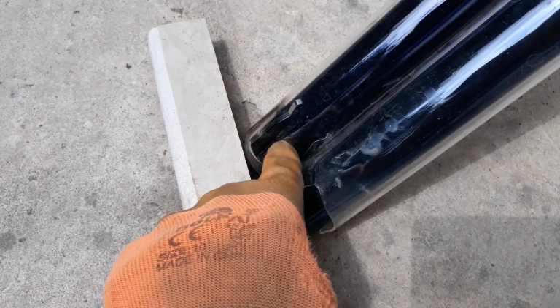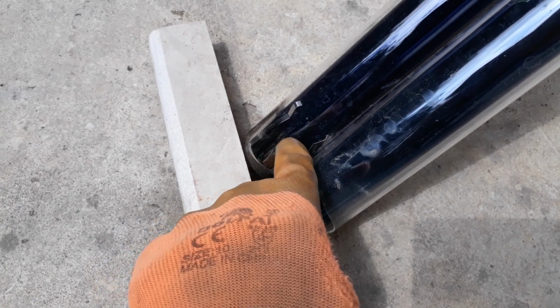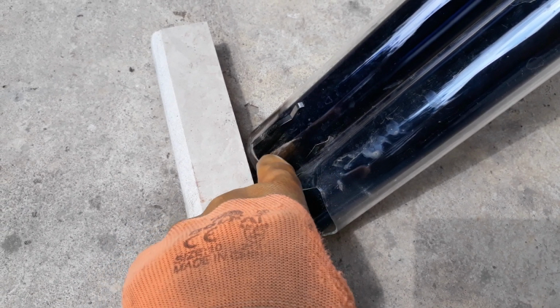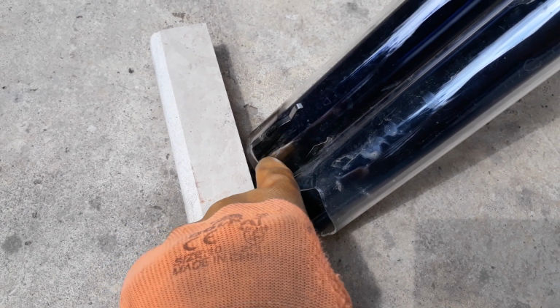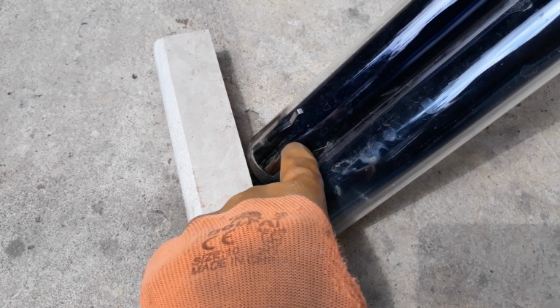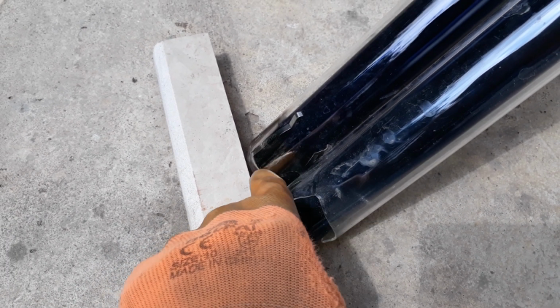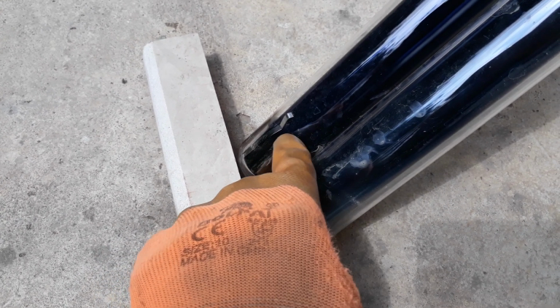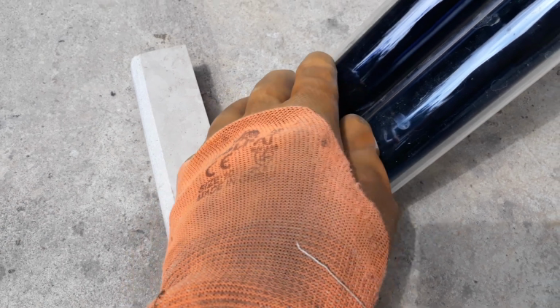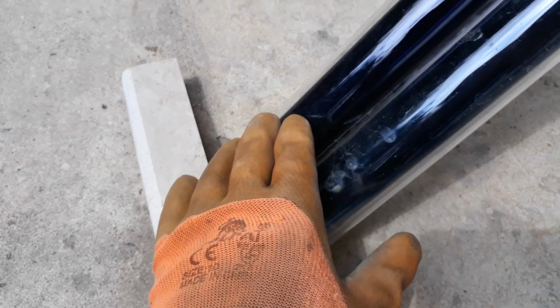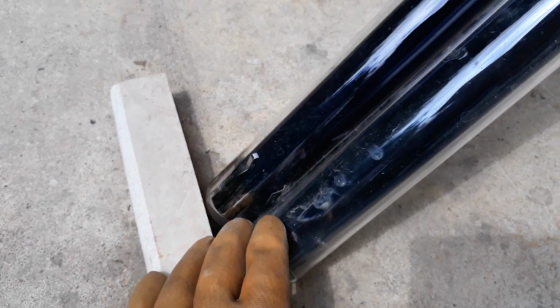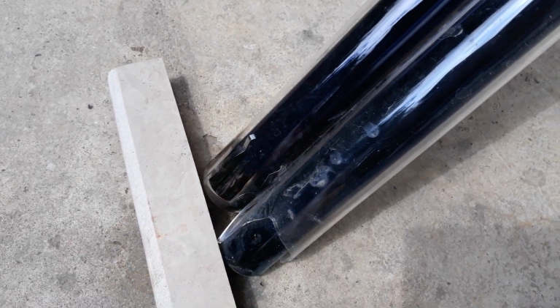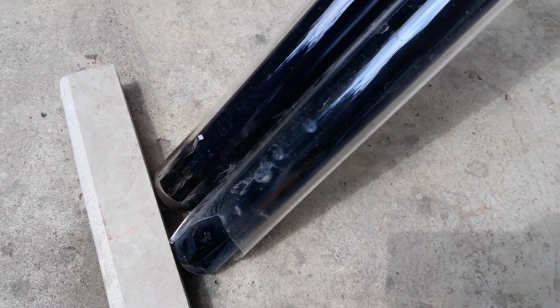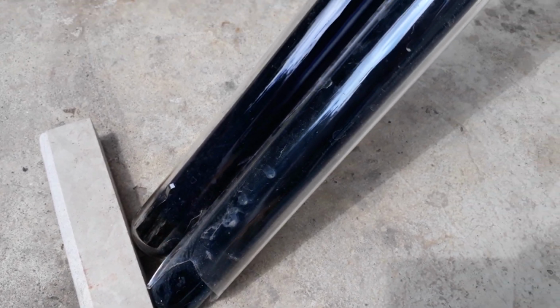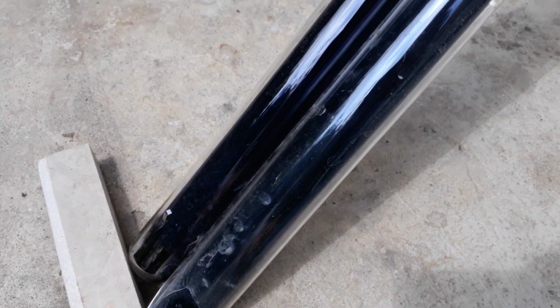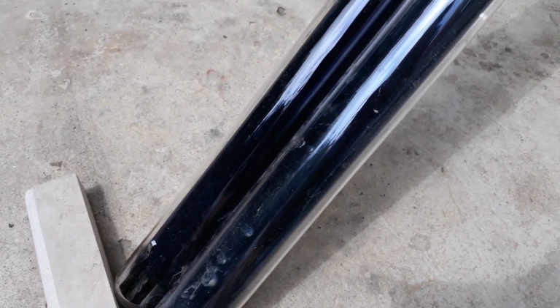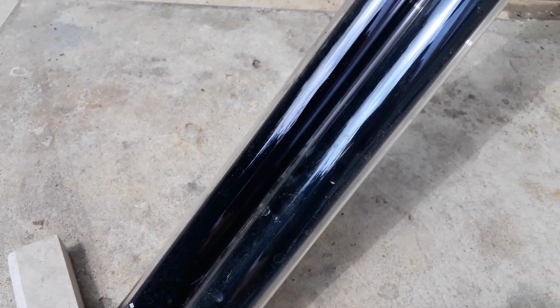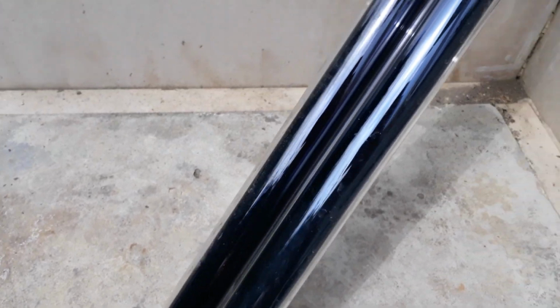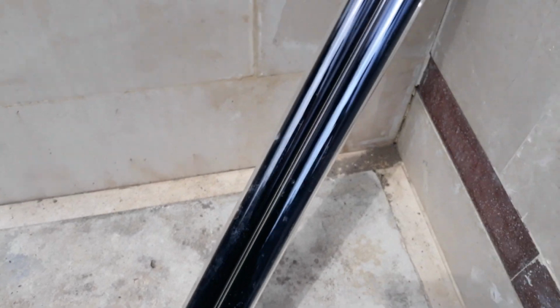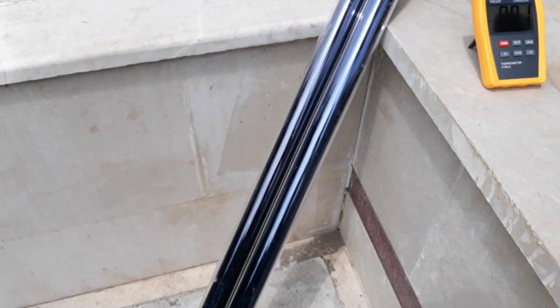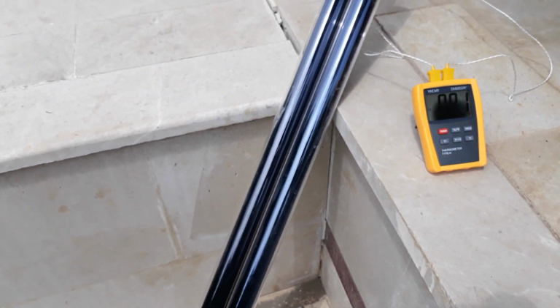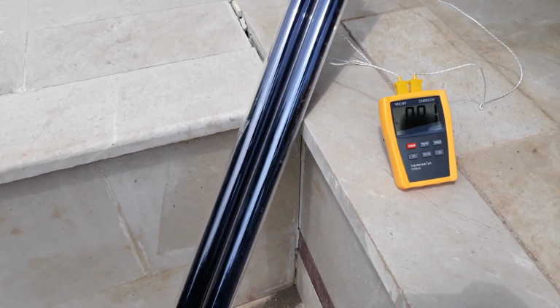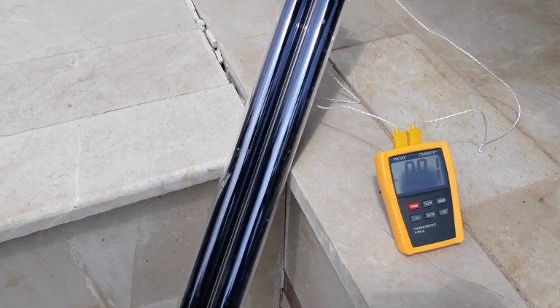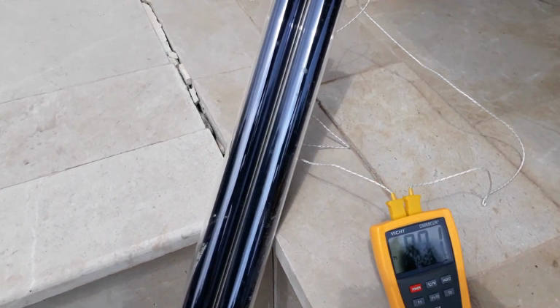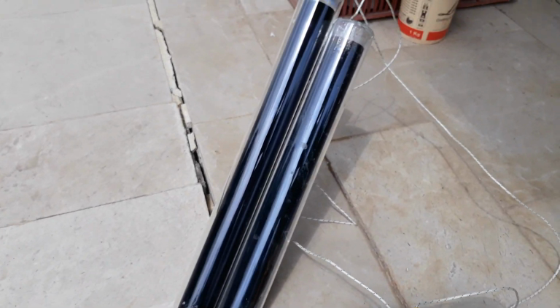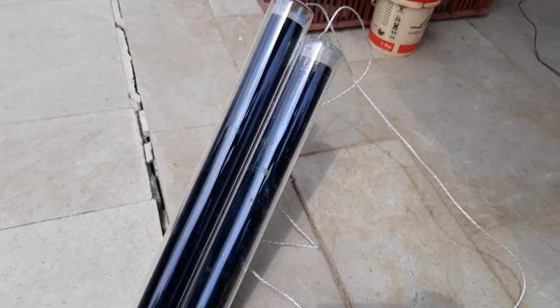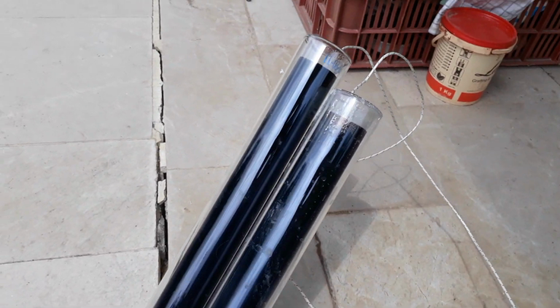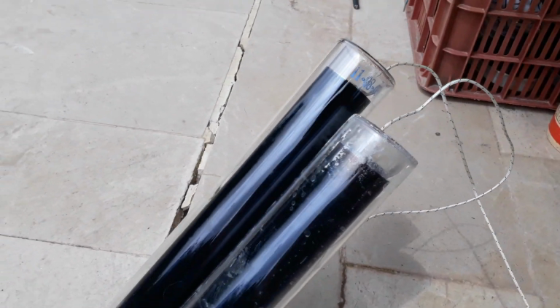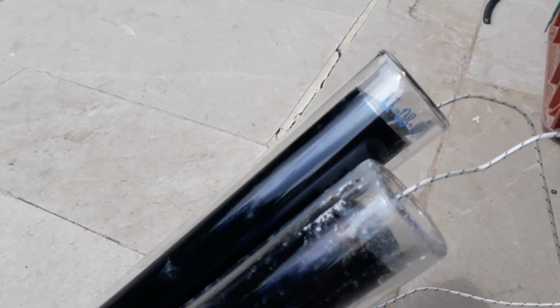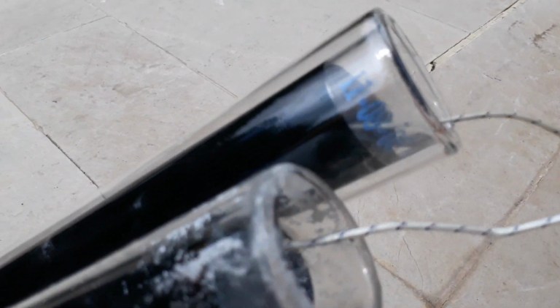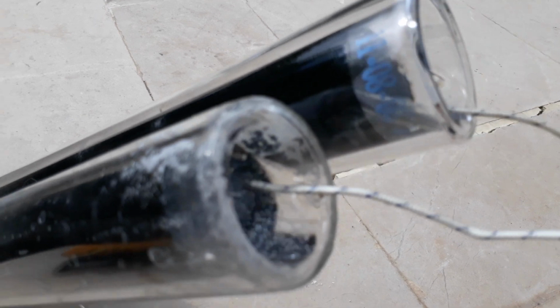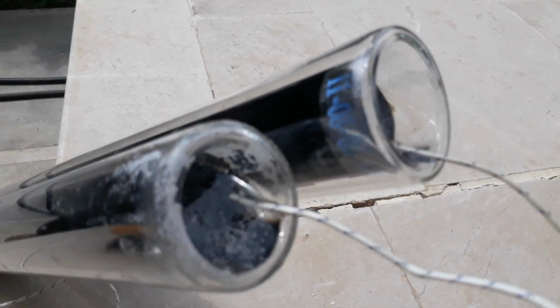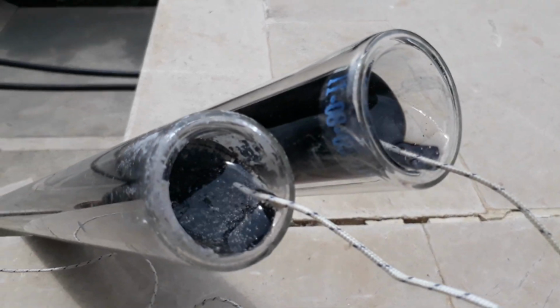For the intact tube, you can see here the support clip and the getter, which is silver-colored, showing that the vacuum is still present. I want to show you how the temperature between the two will differ. I filled both of them with water.